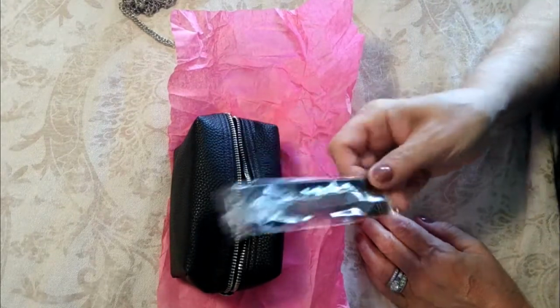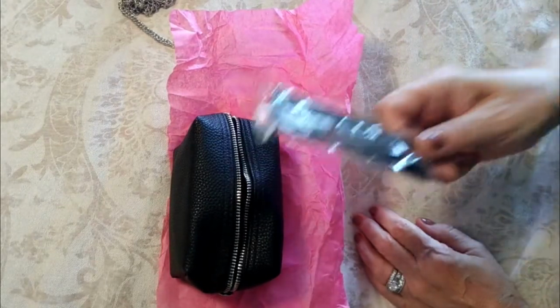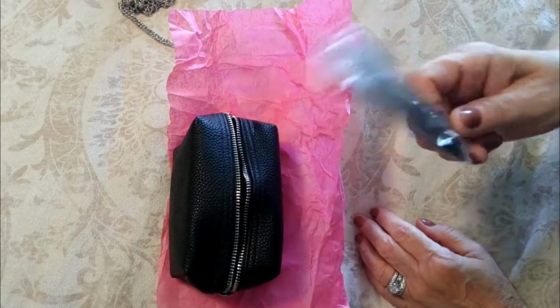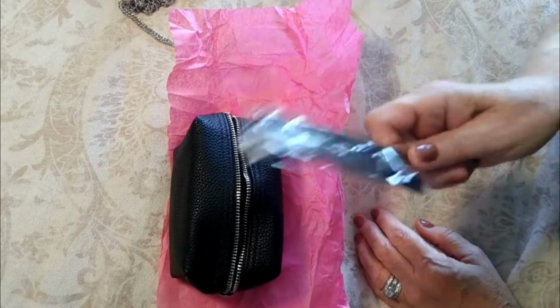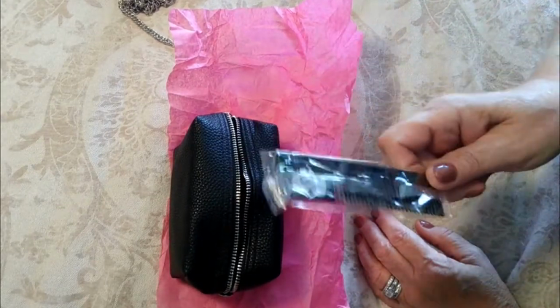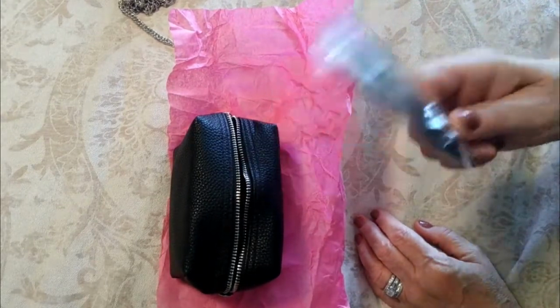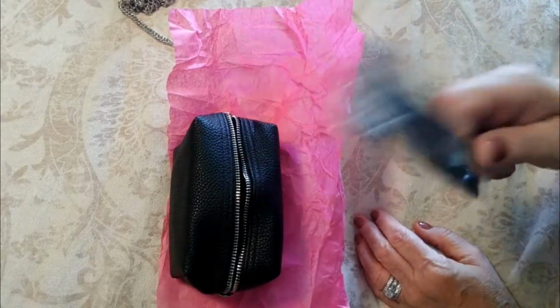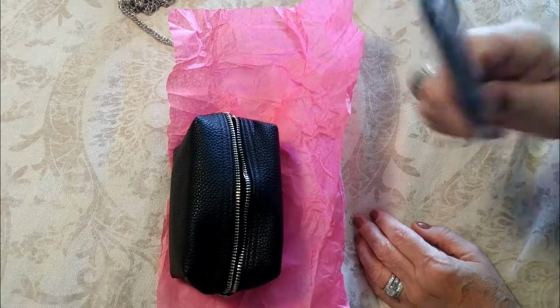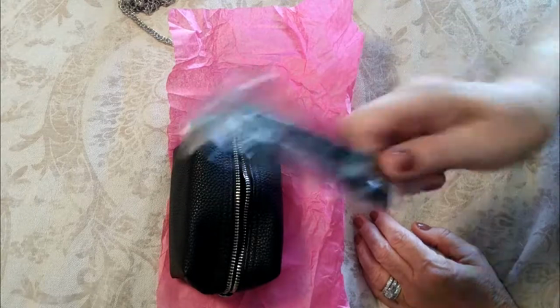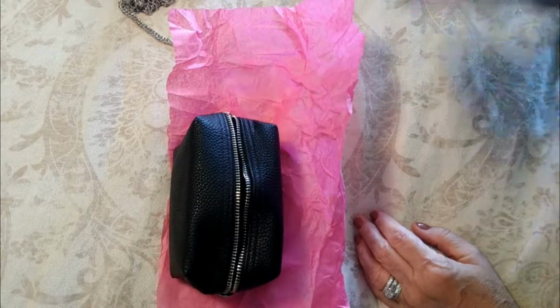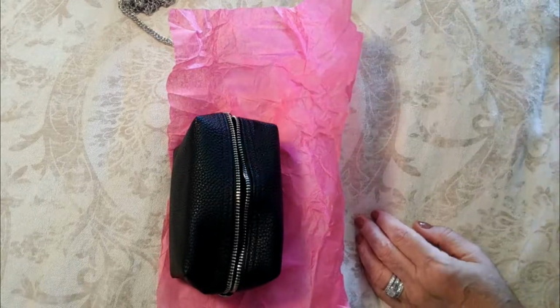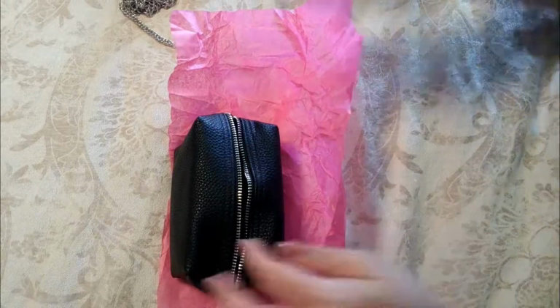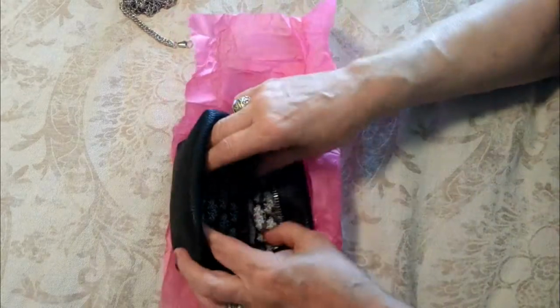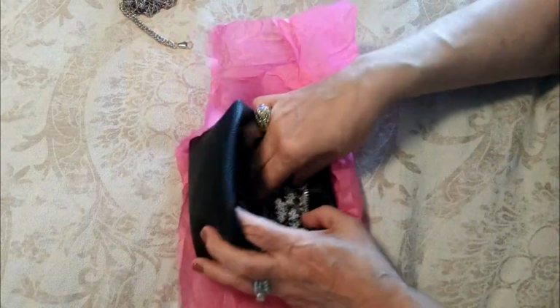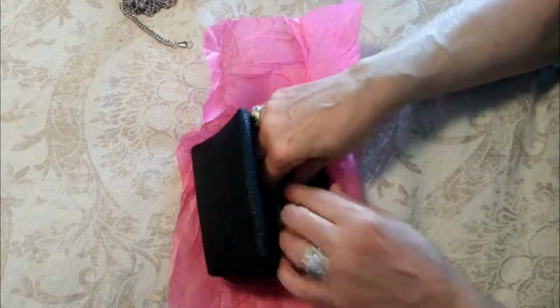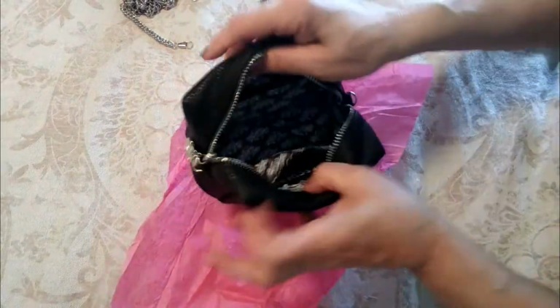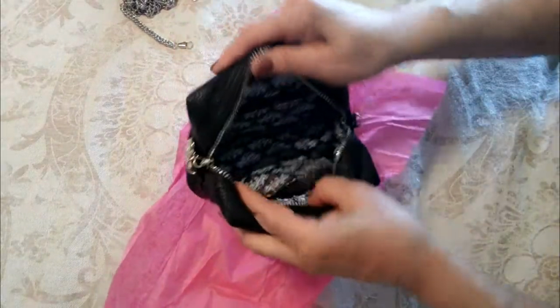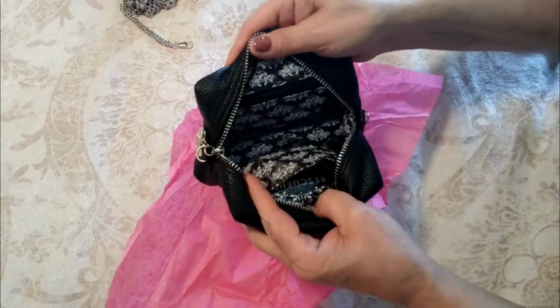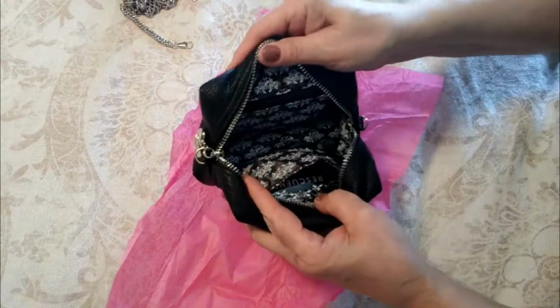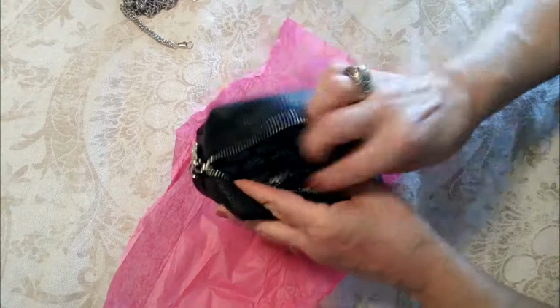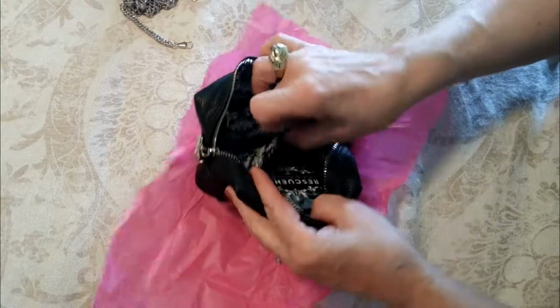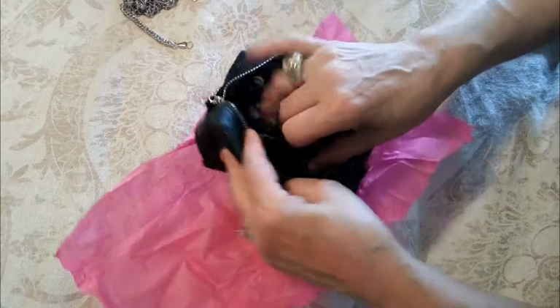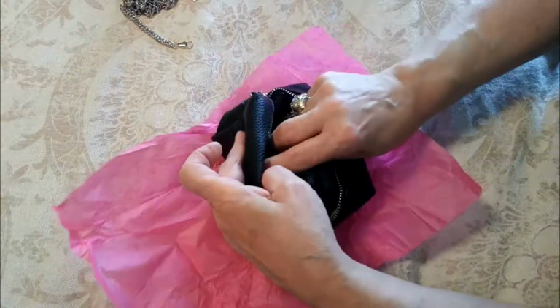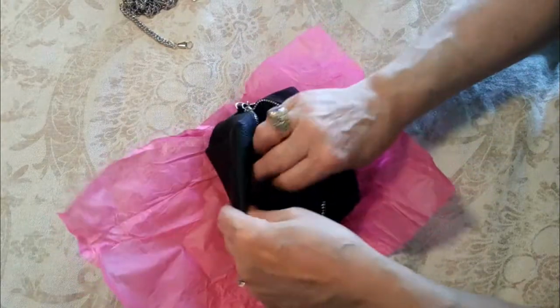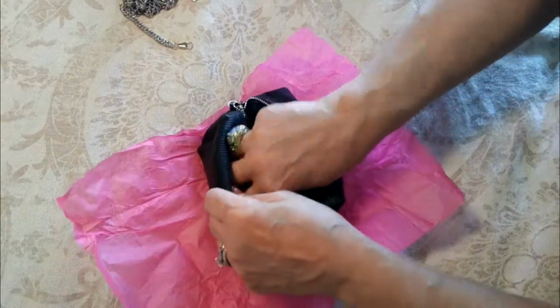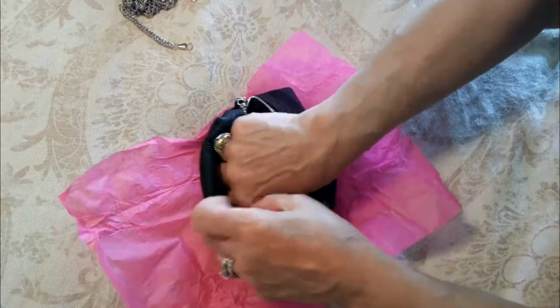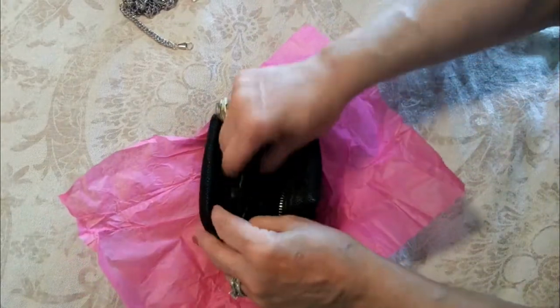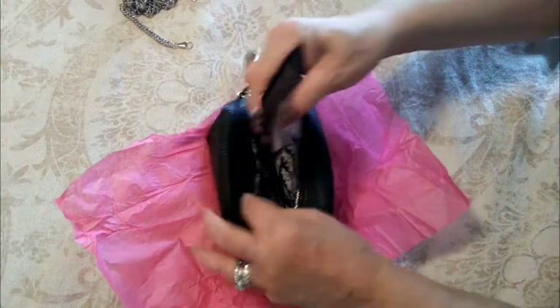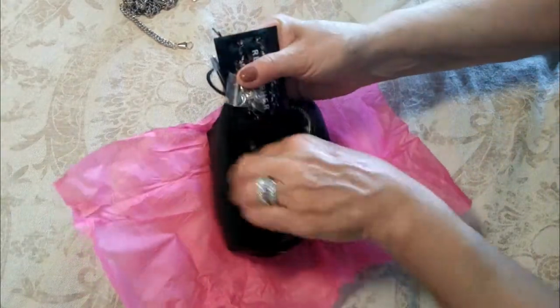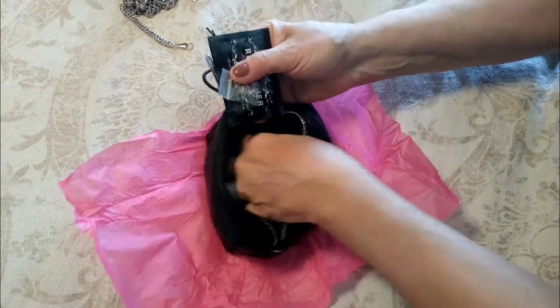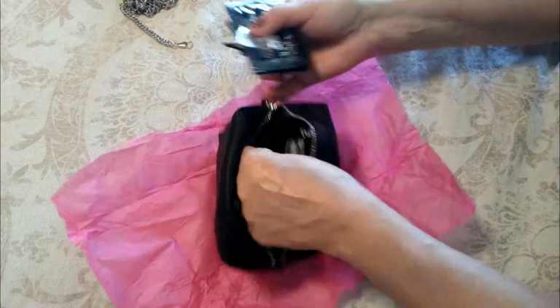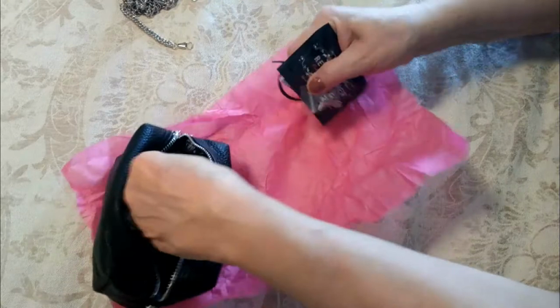Next up we have a comb, which is always great — especially if you have your husband around asking for one. And now there are two side pouches, so let's see what's inside those.